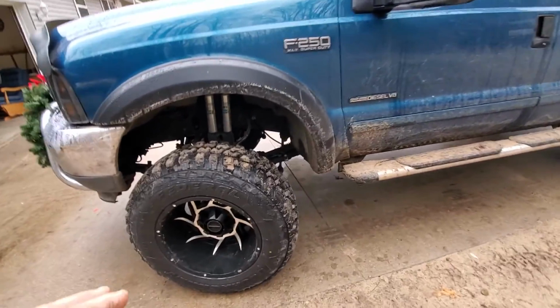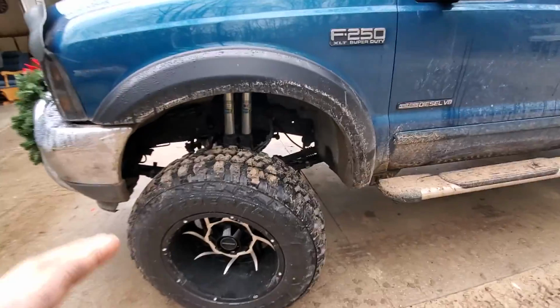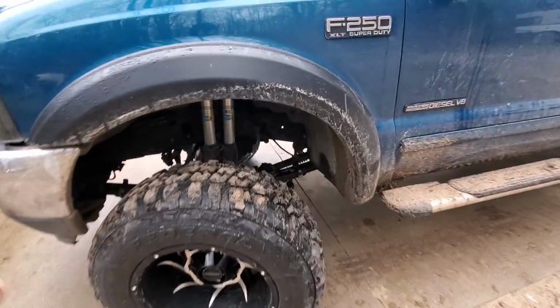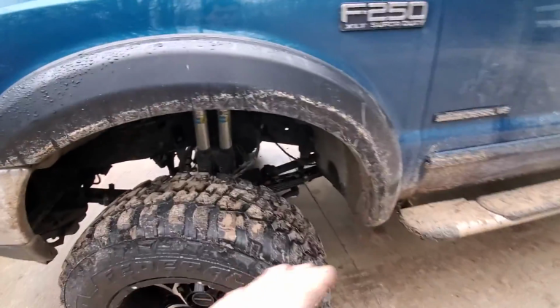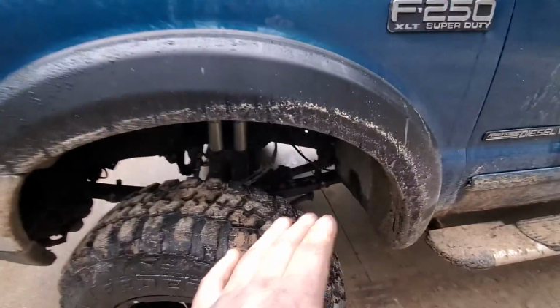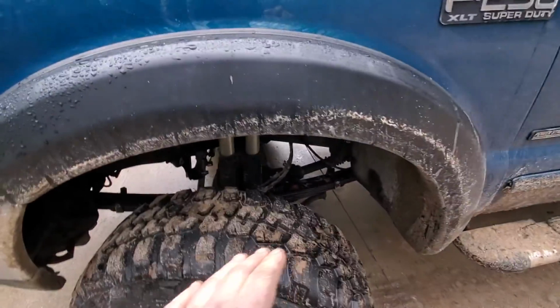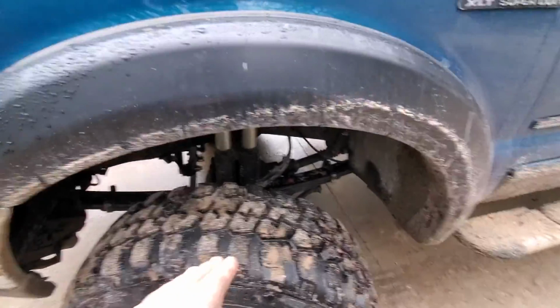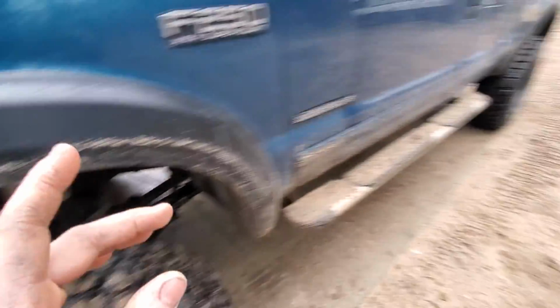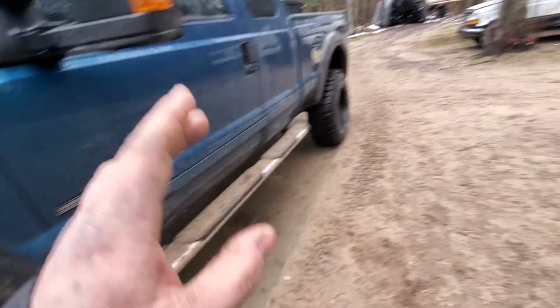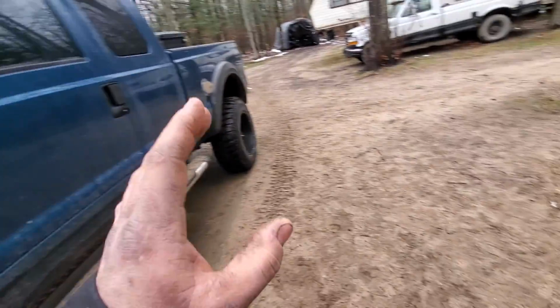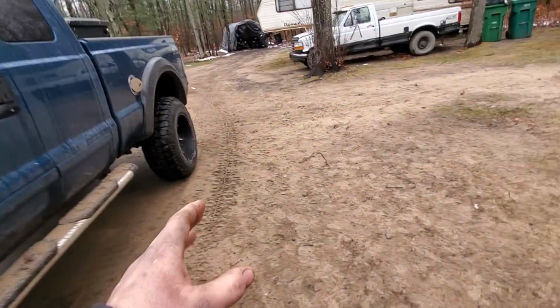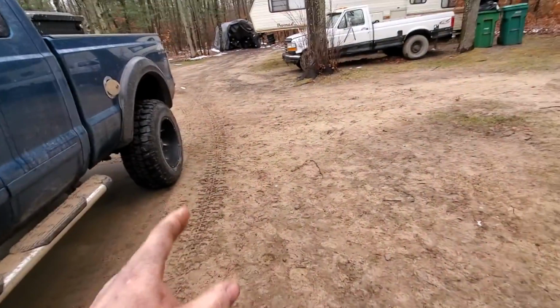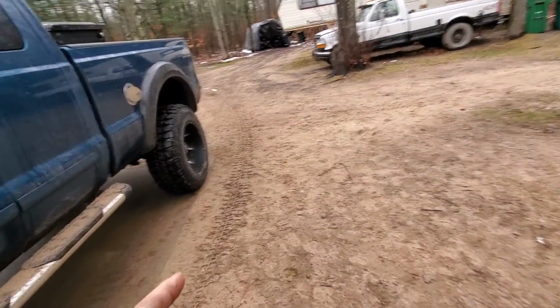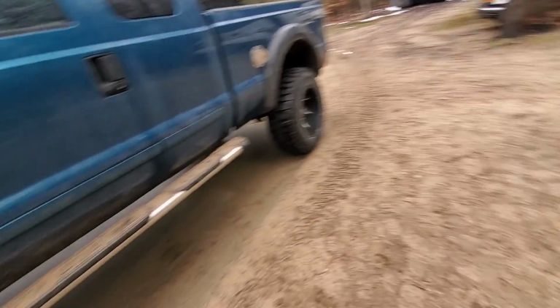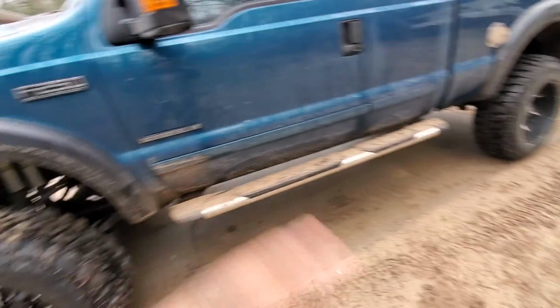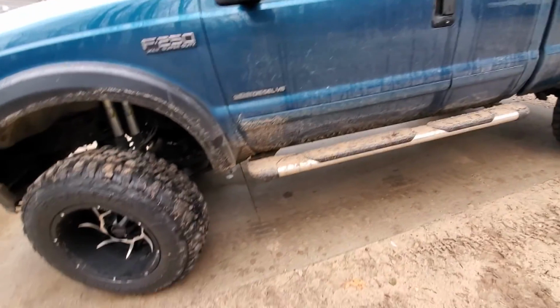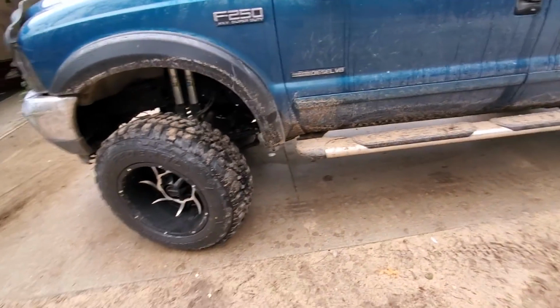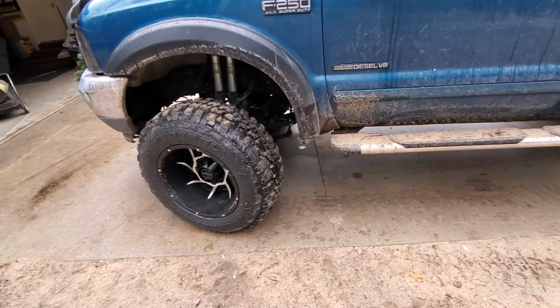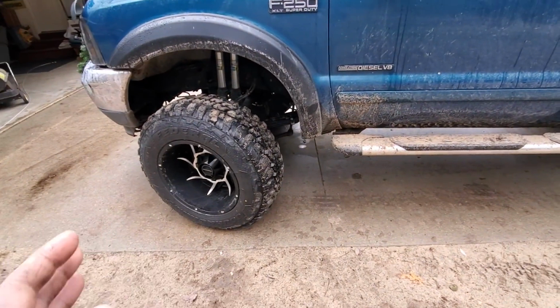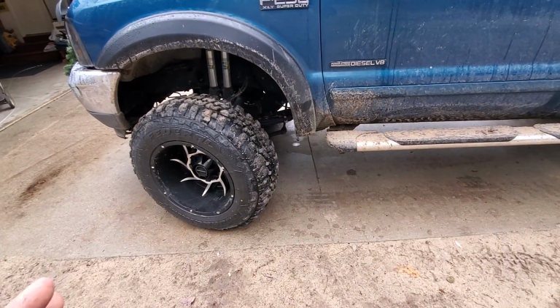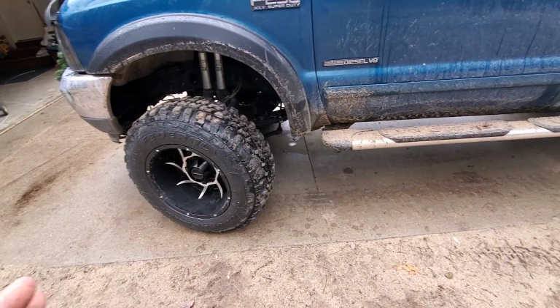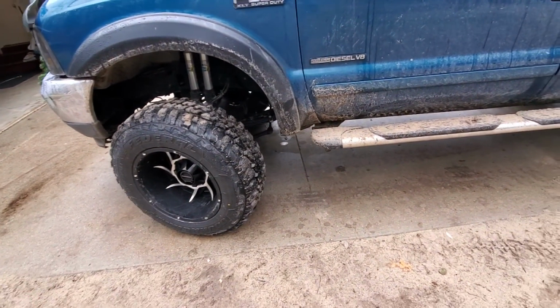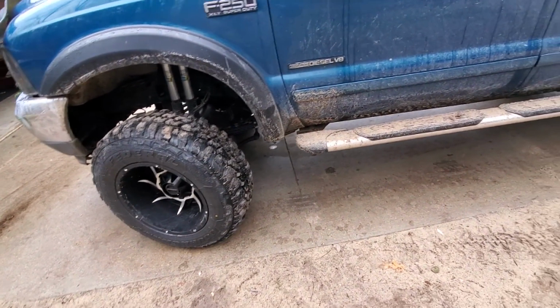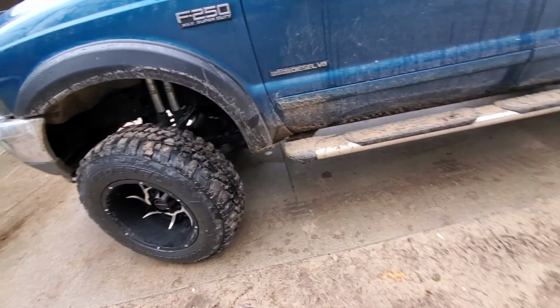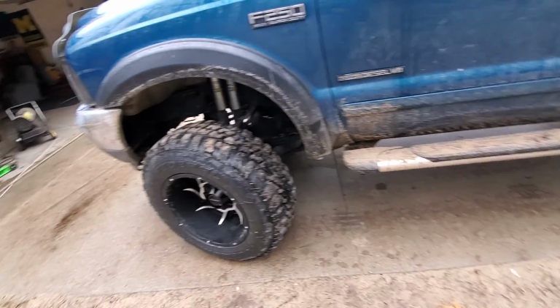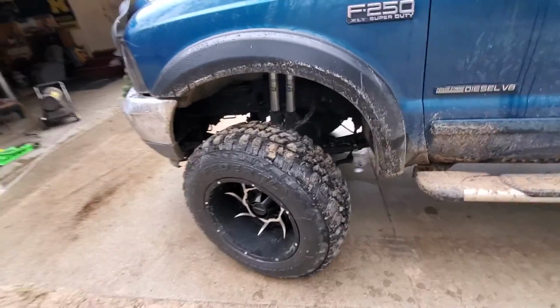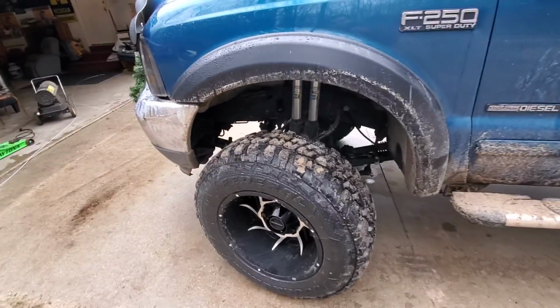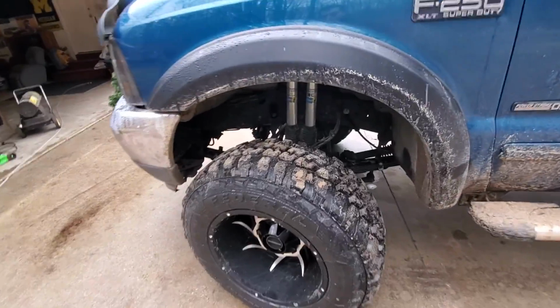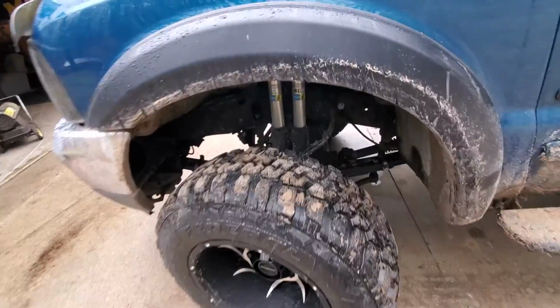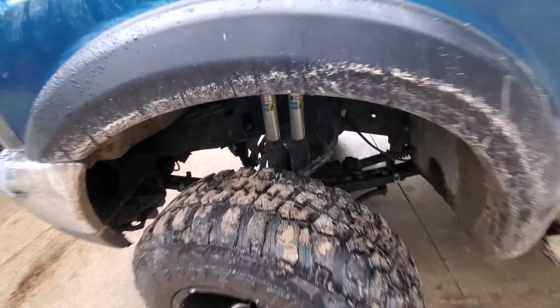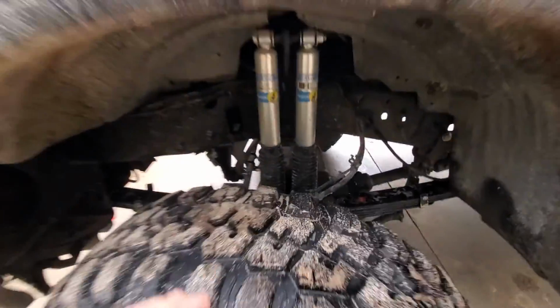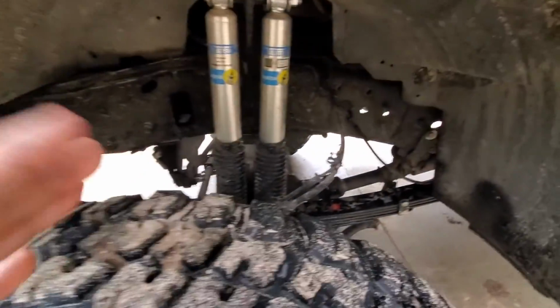The front is a six-inch lift leaf pack and it's just got a four-inch lift block for the rear. Nothing crazy — about $900 on Rough Country's website. Pretty straightforward and done there.